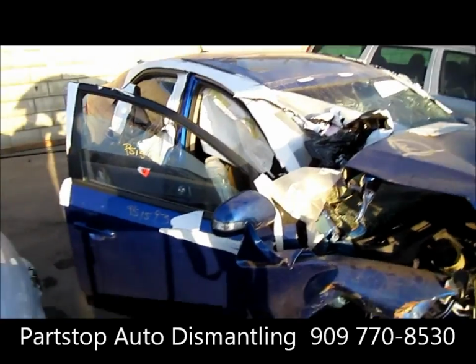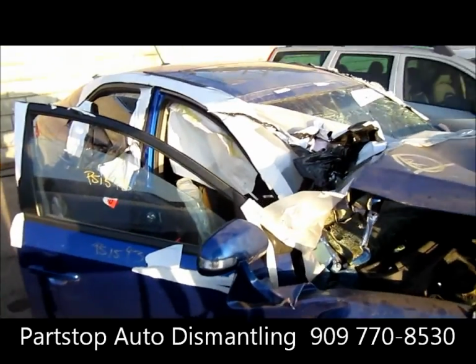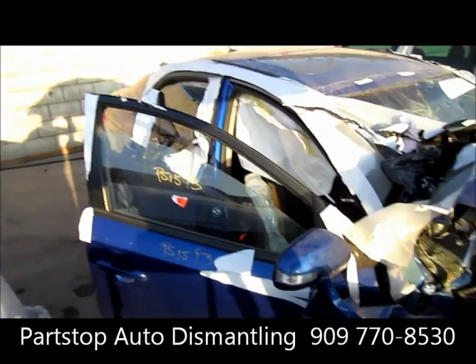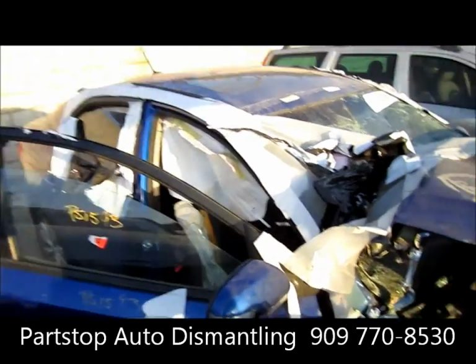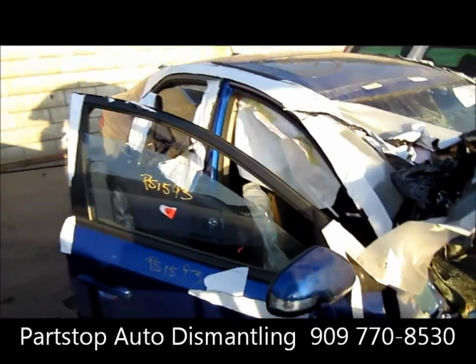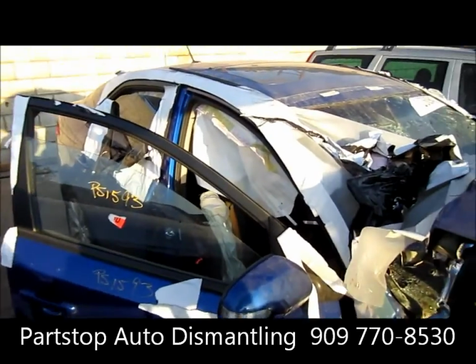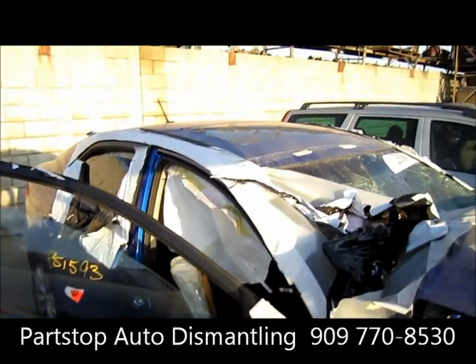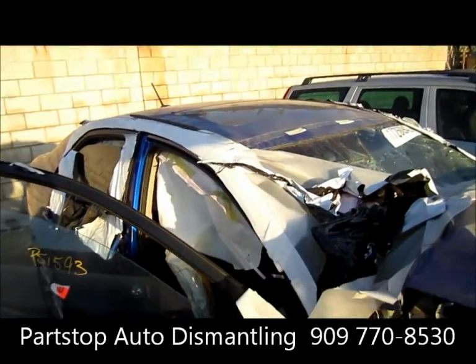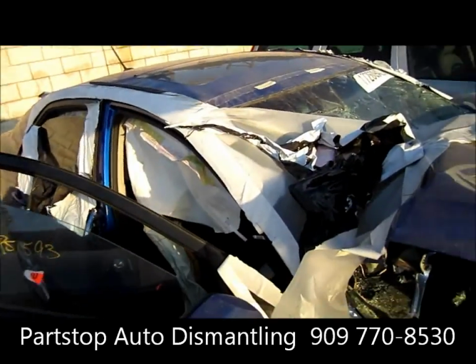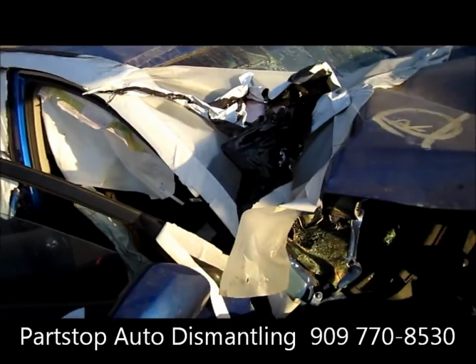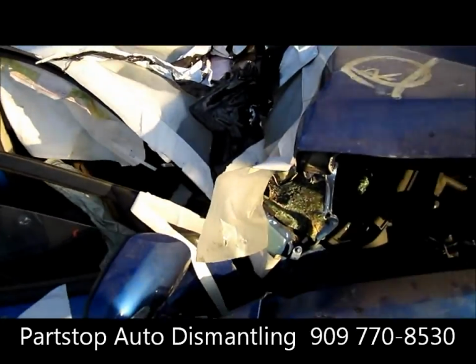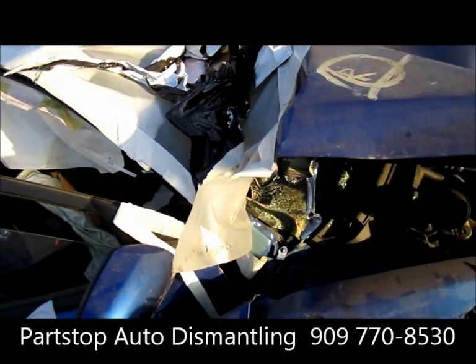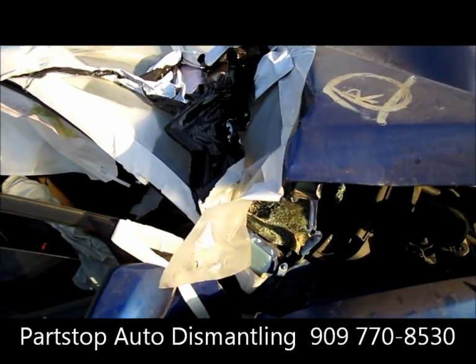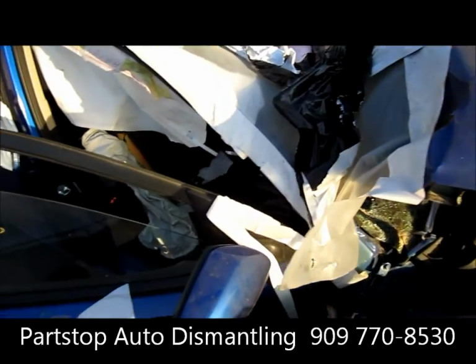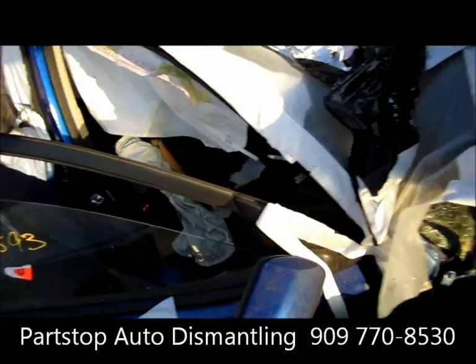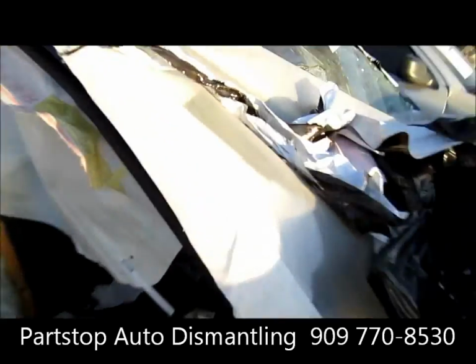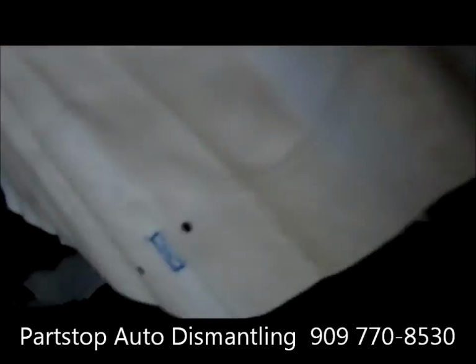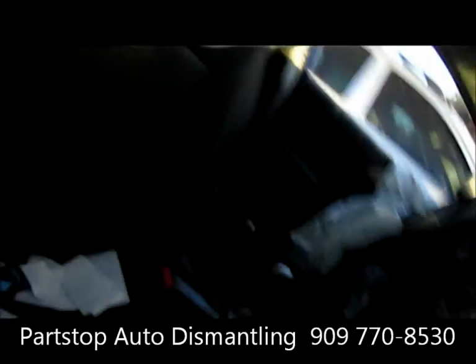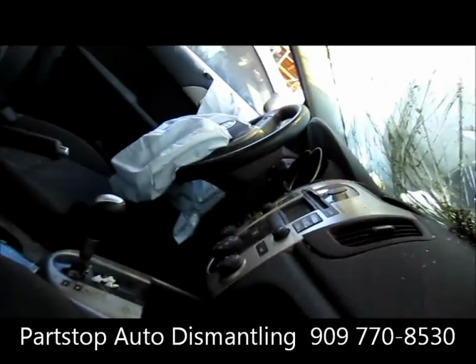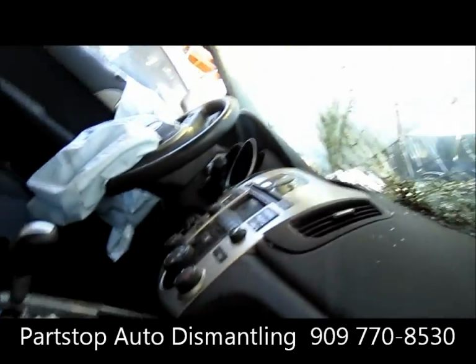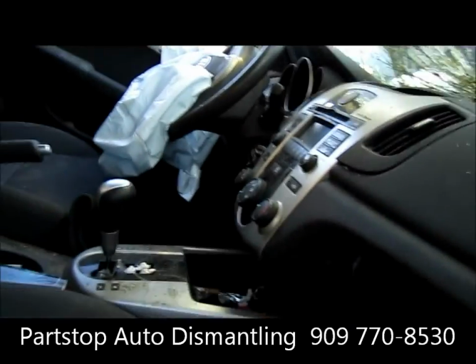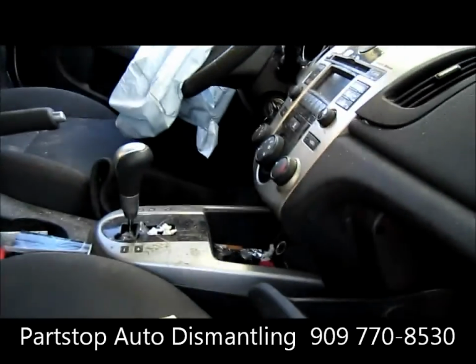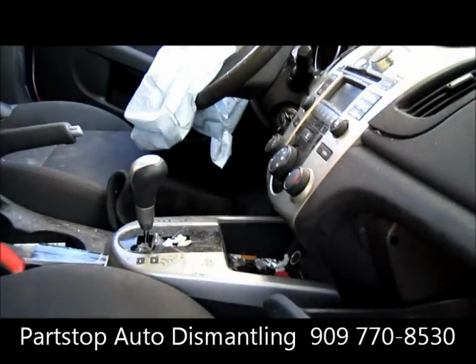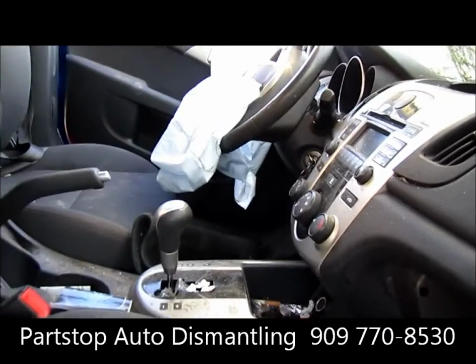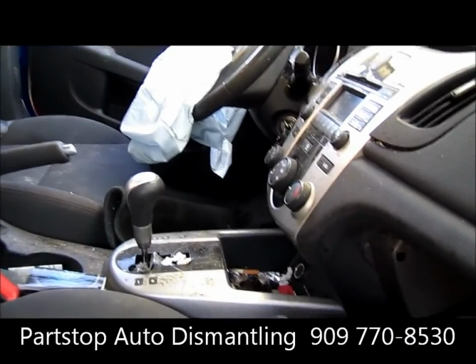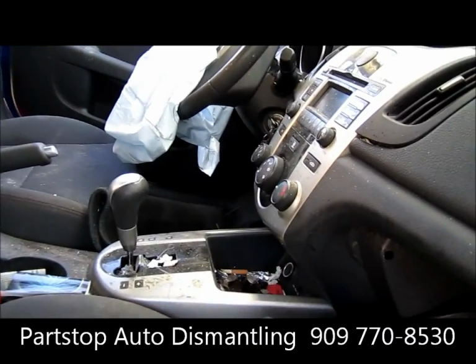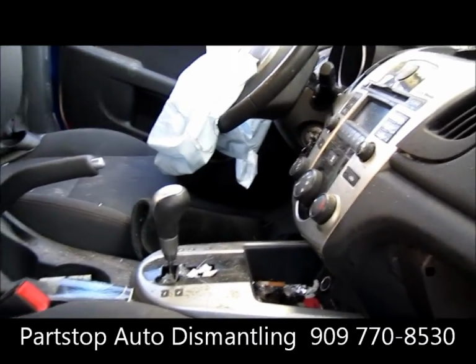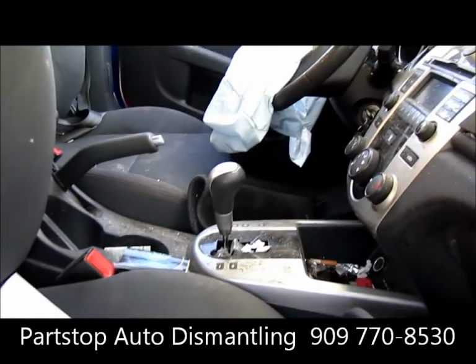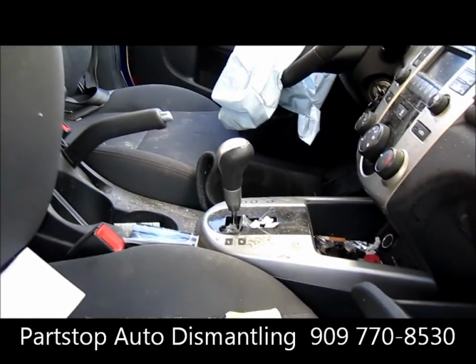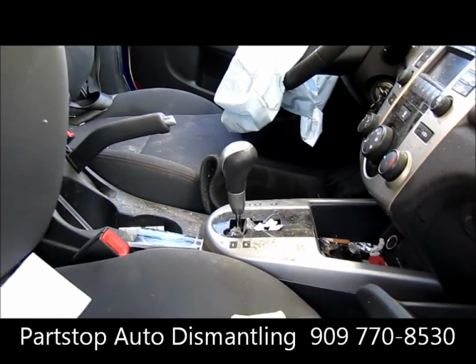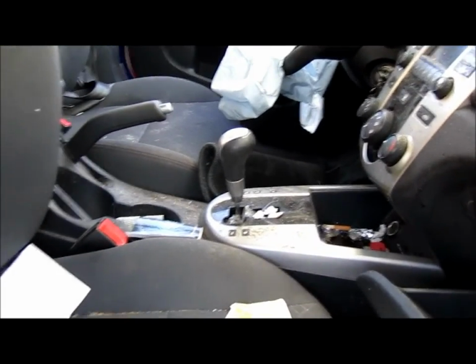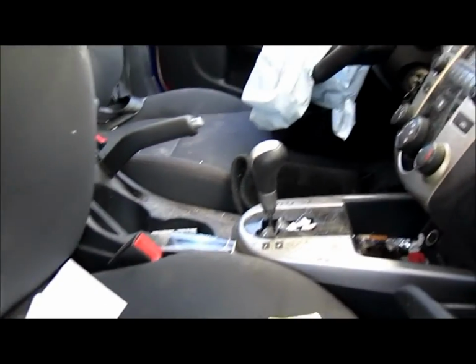It has 32,000 miles on this vehicle and the production date is March of 2009. We'll take you inside the vehicle — it does have a radio and floor shift, everything in there.